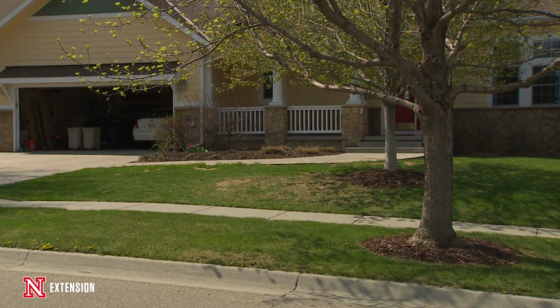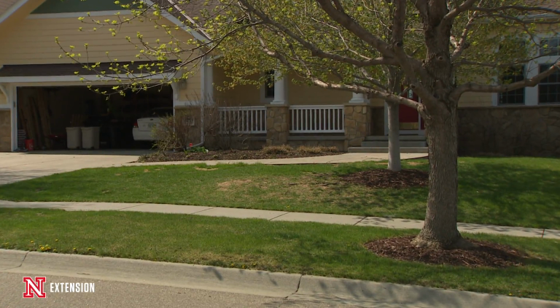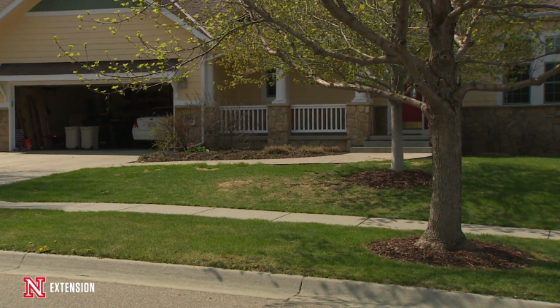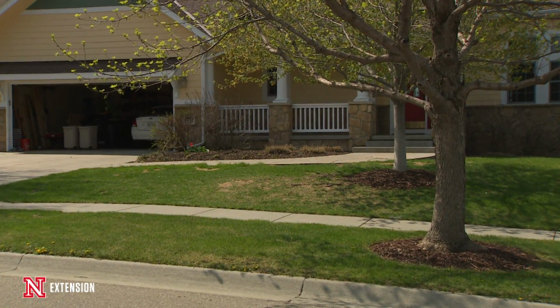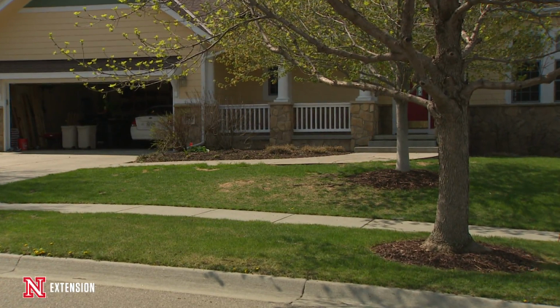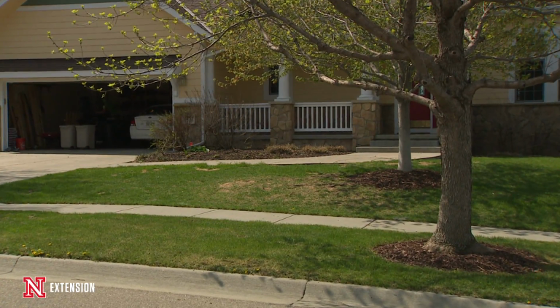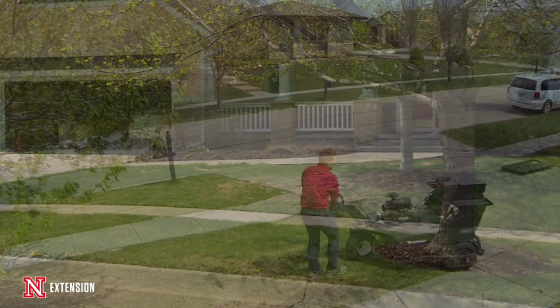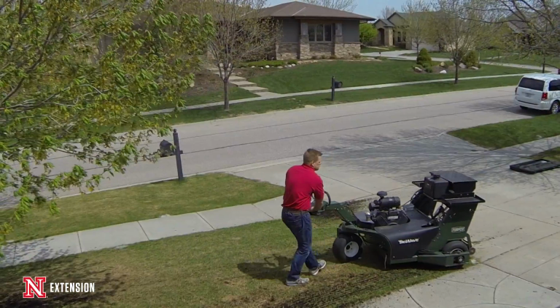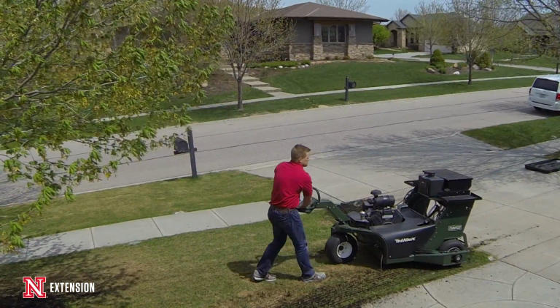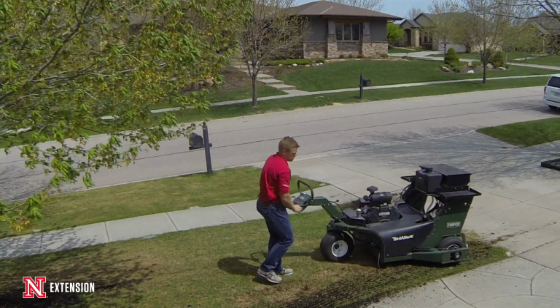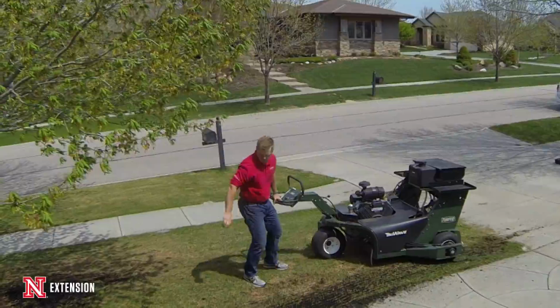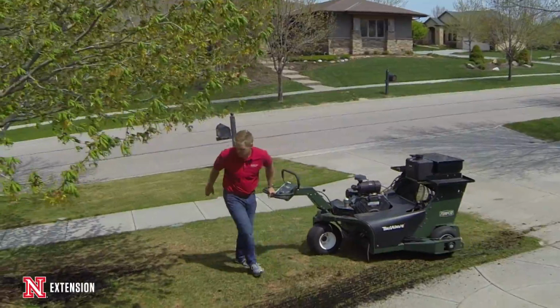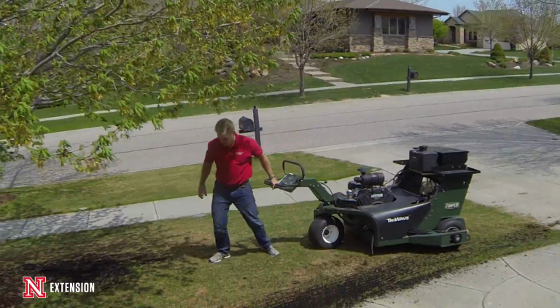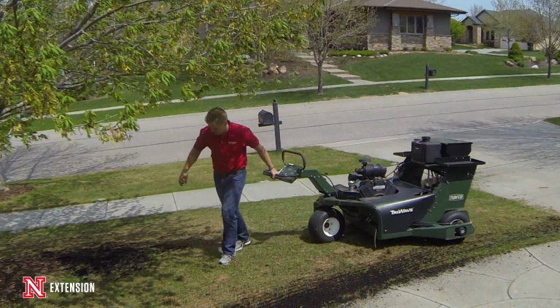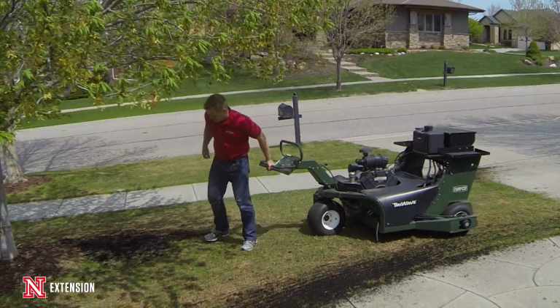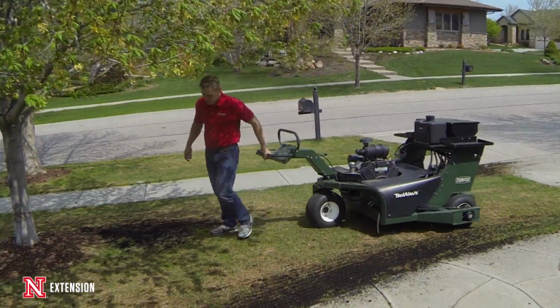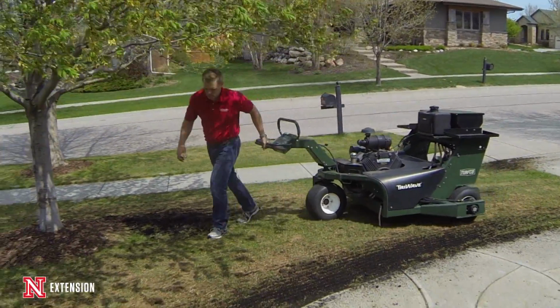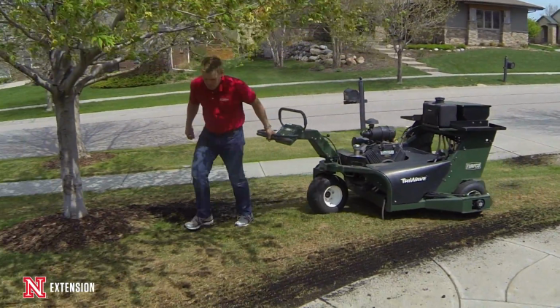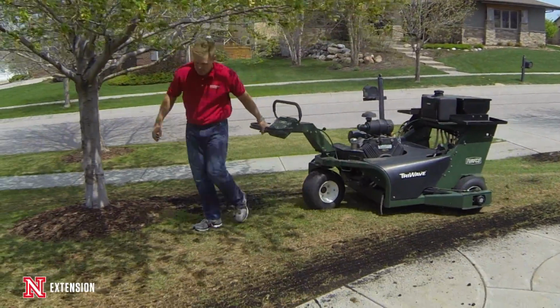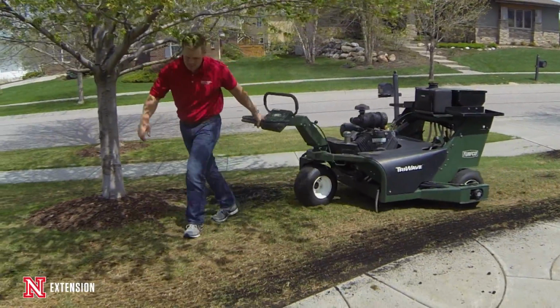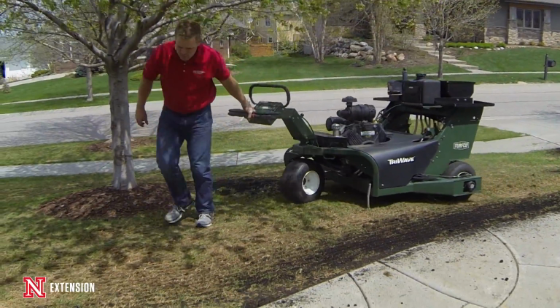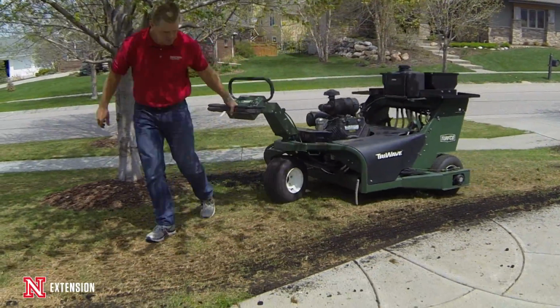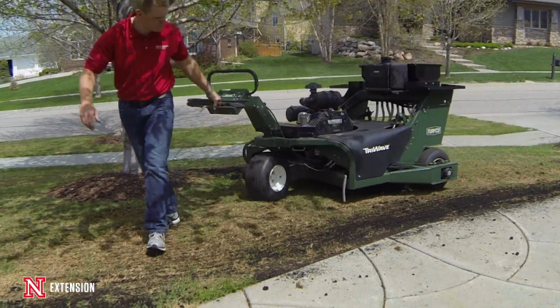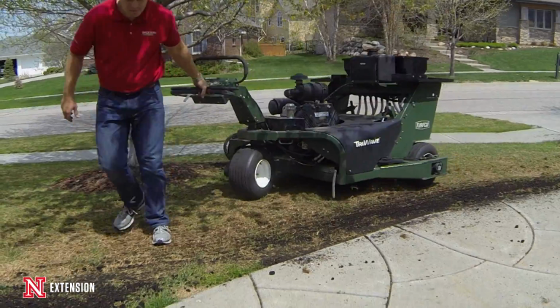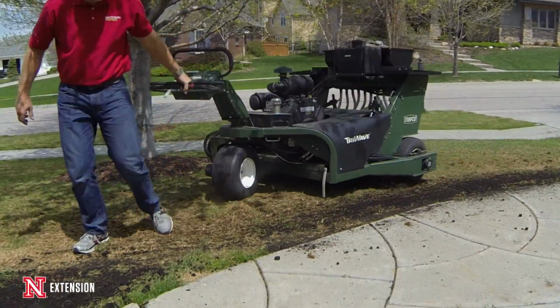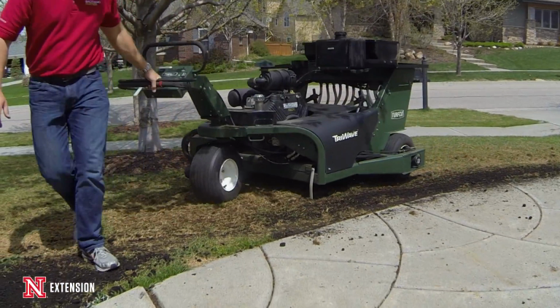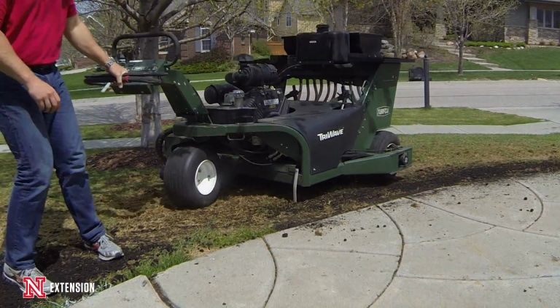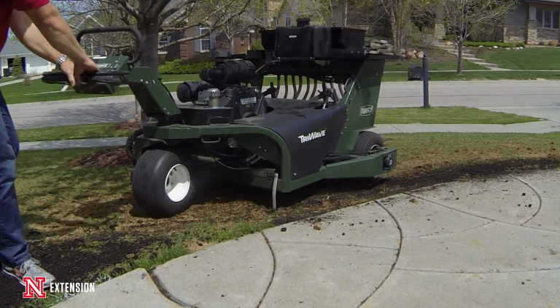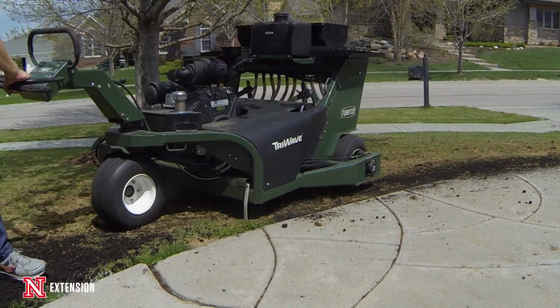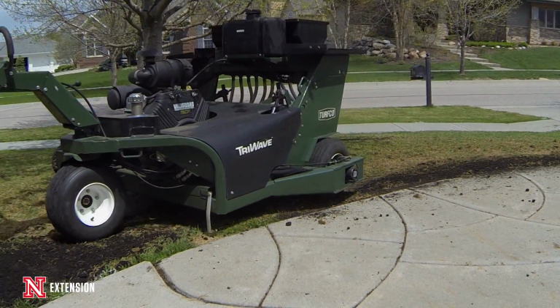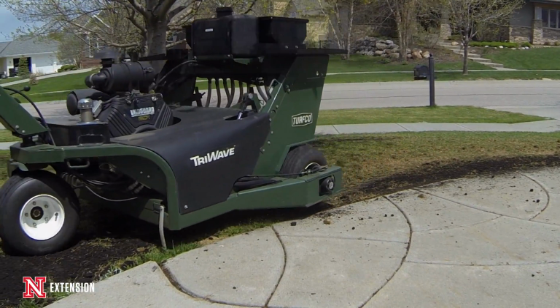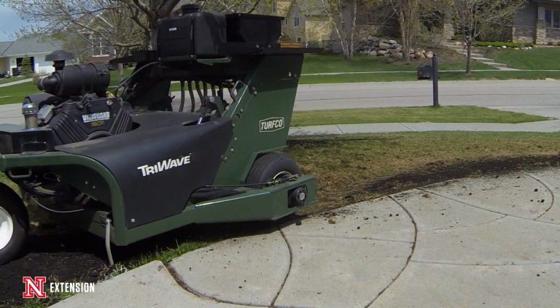We also have issues with young seedlings handling the summer stress. And the third biggest reason that most lawn seedings fail in the spring is because we have annual weed competition, so our seedlings can't out-compete those weeds.